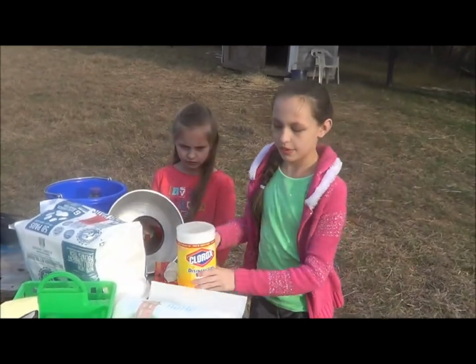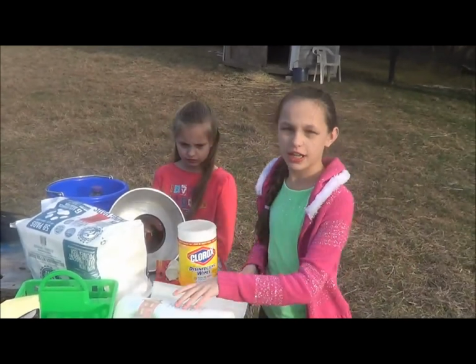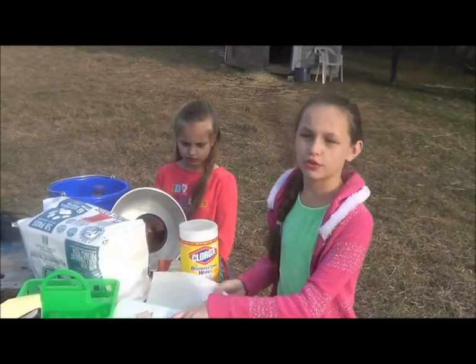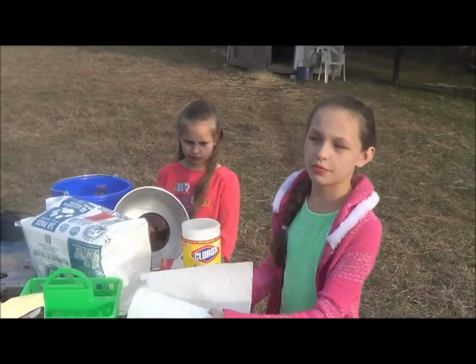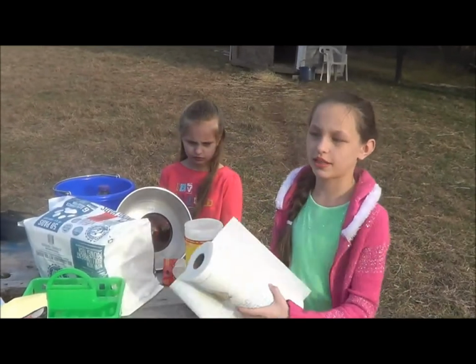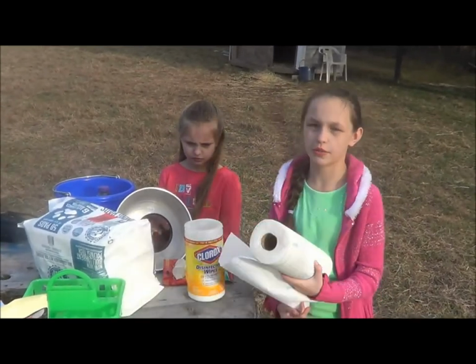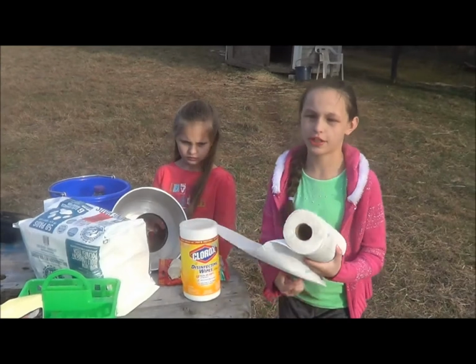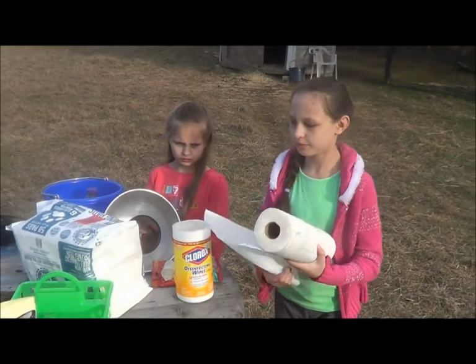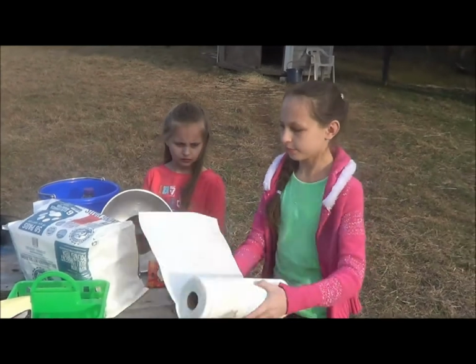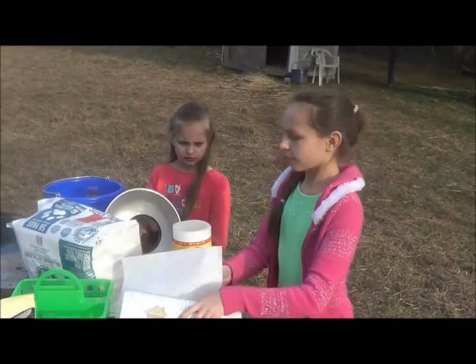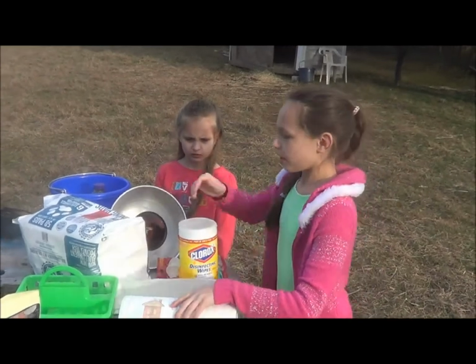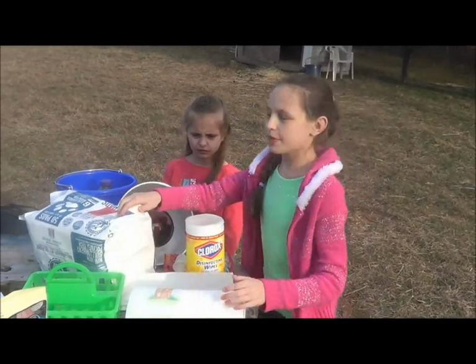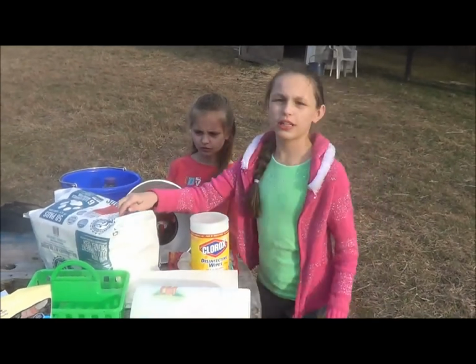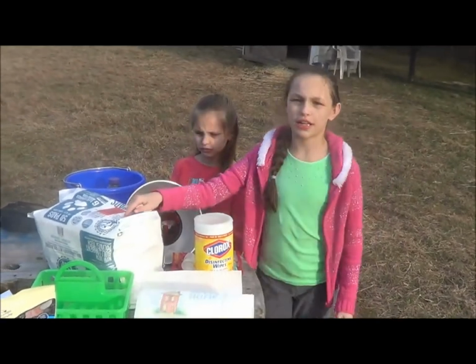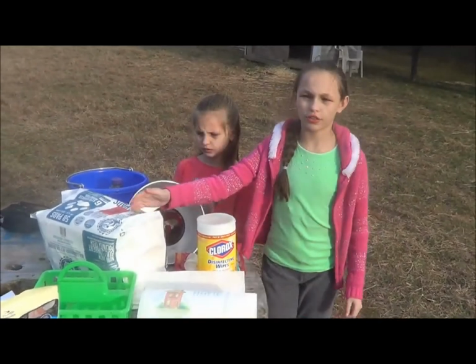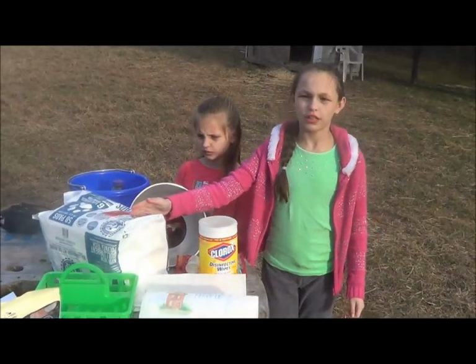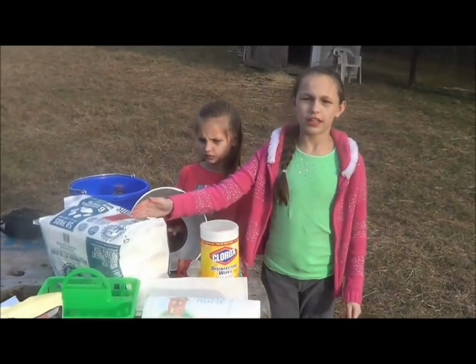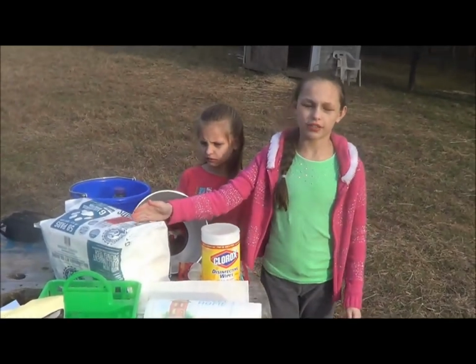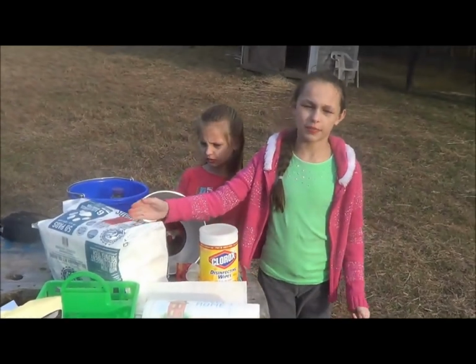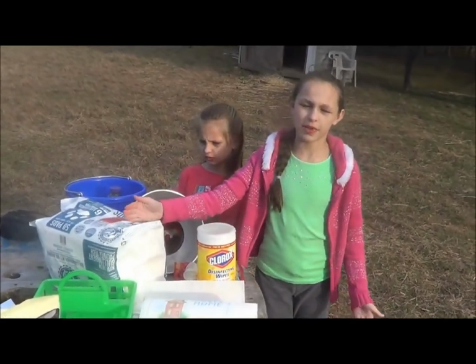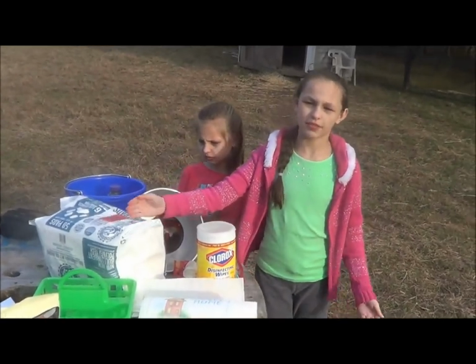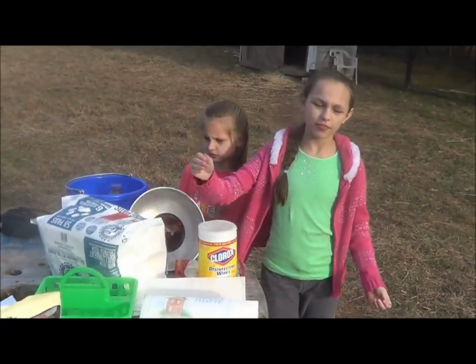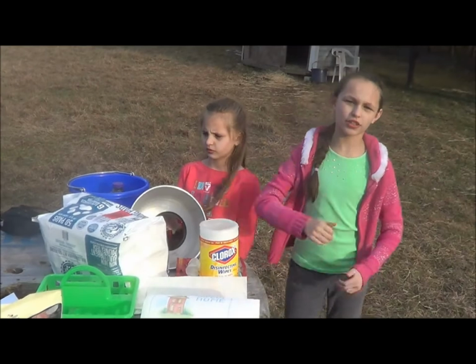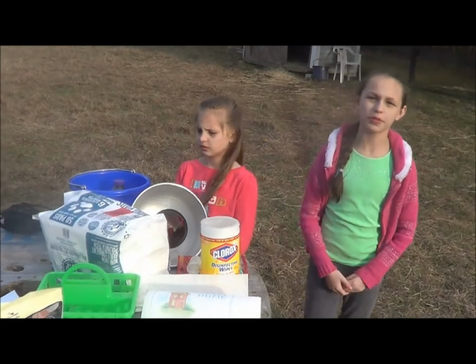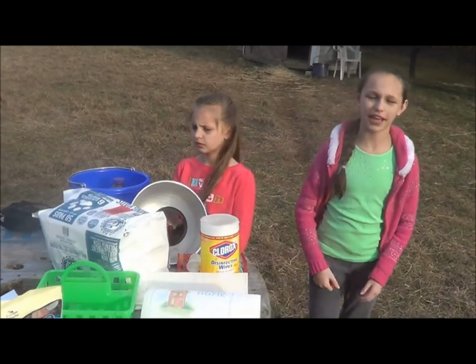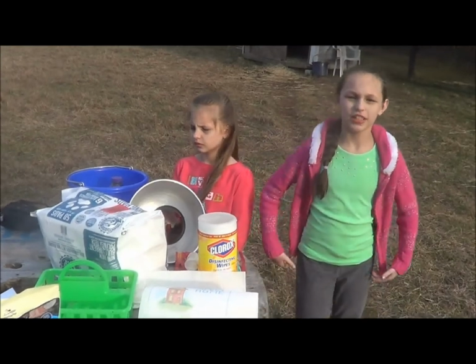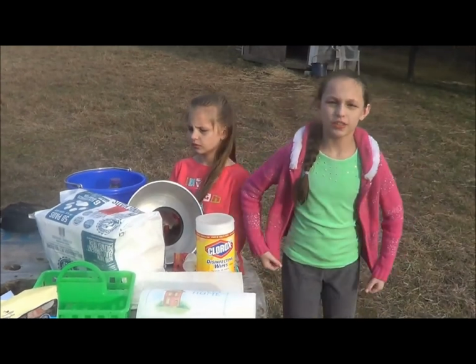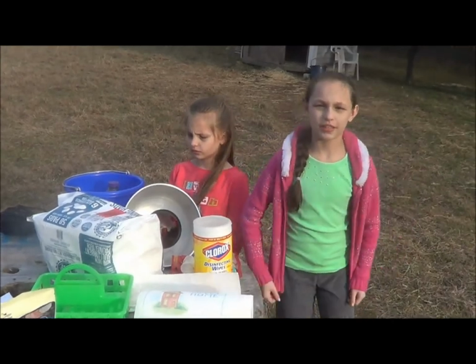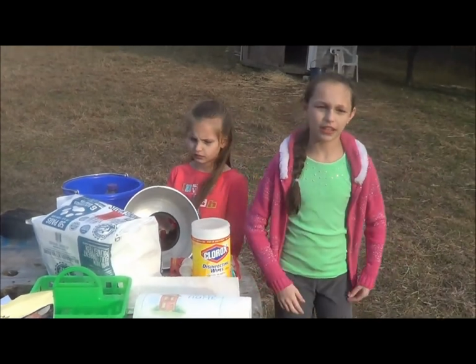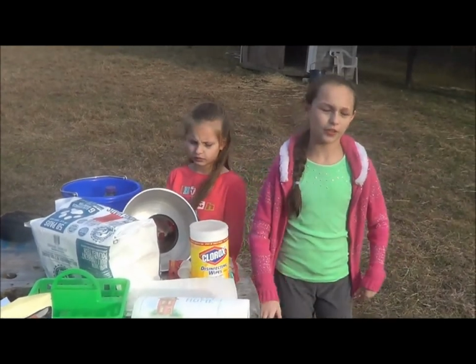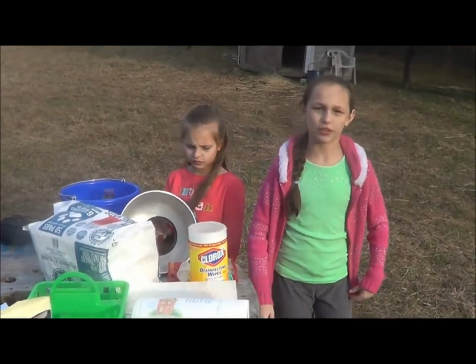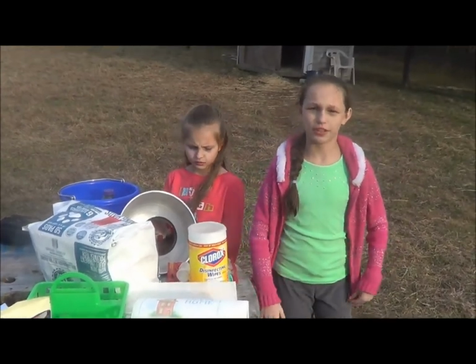Paper towels always make cleanup go easier. Puppy training pads are good in case you have to clean up any messes. And garbage bags just make everything go easier.